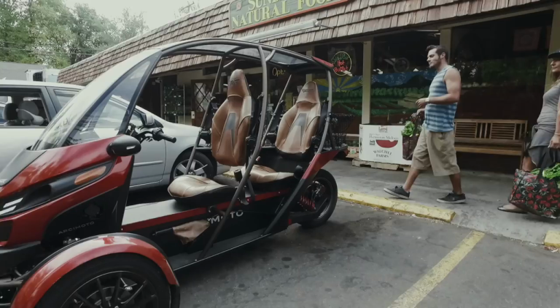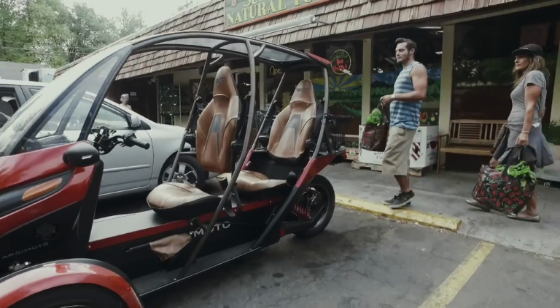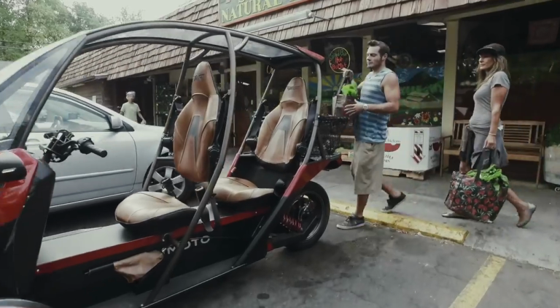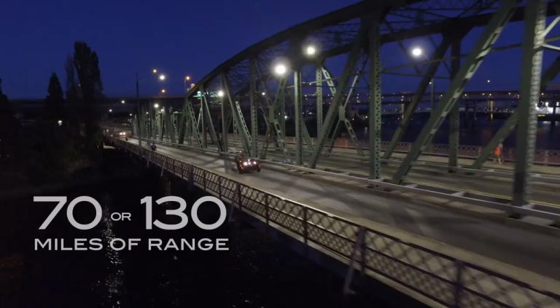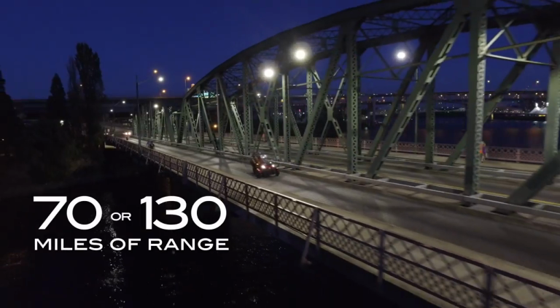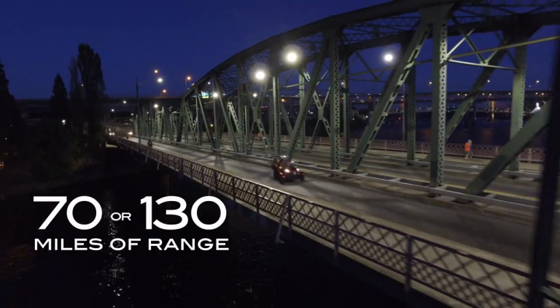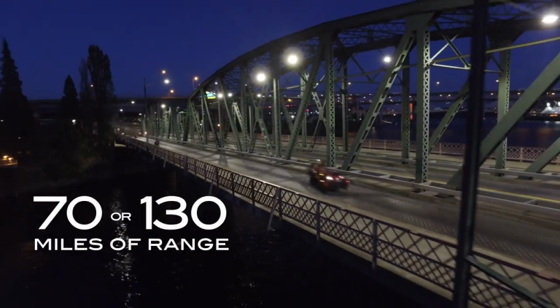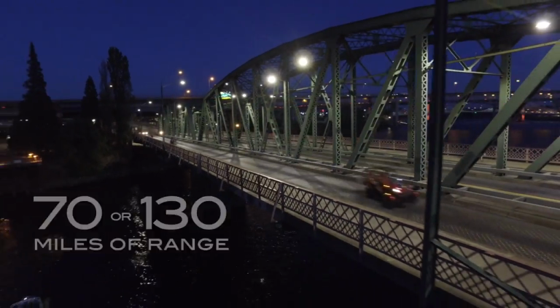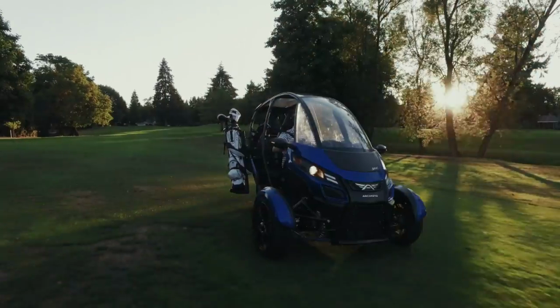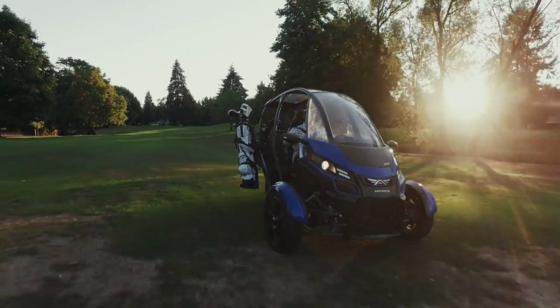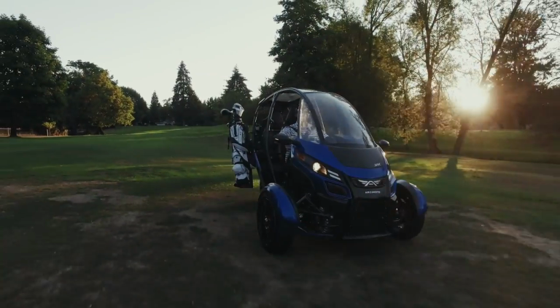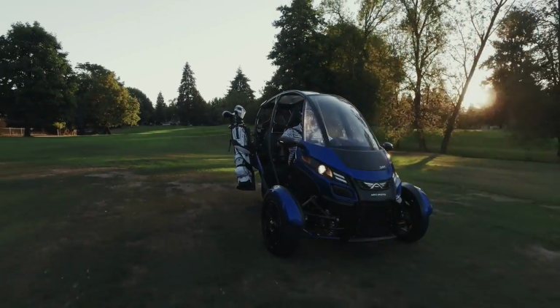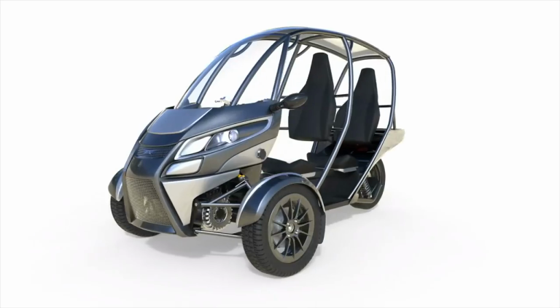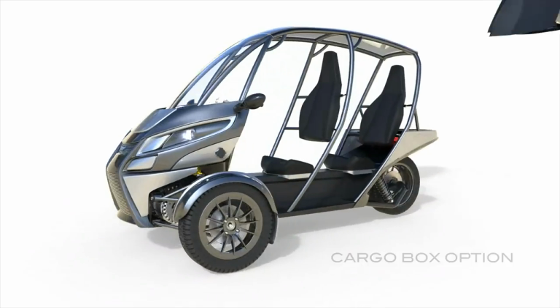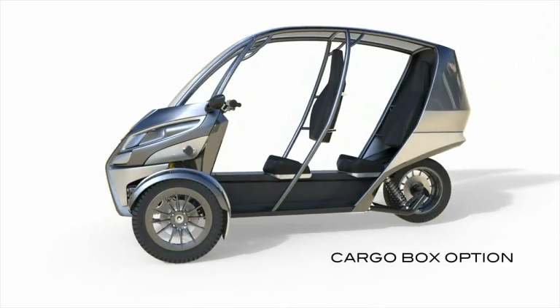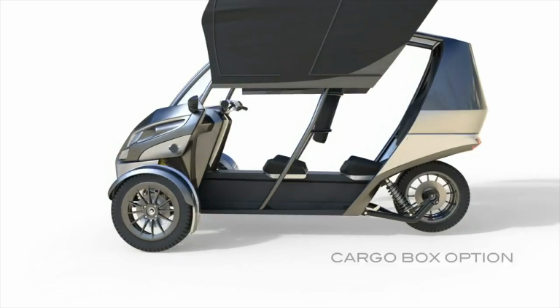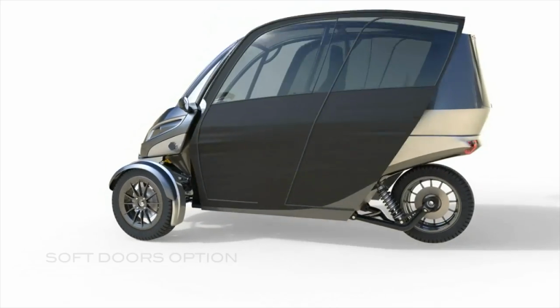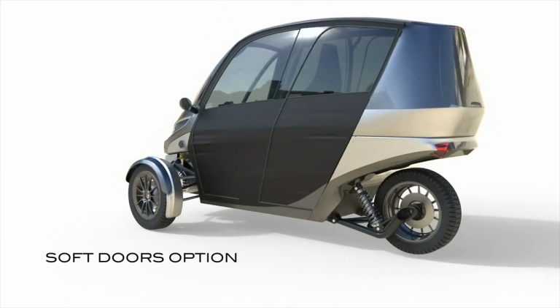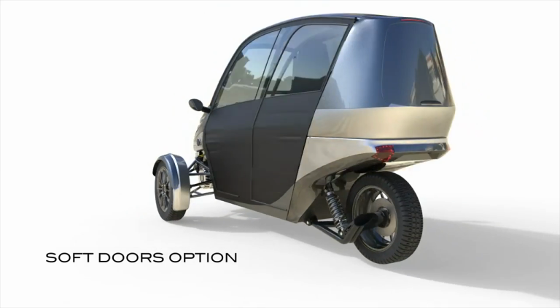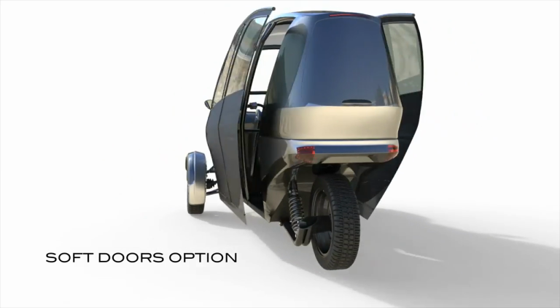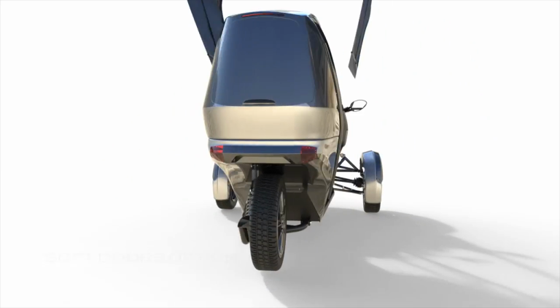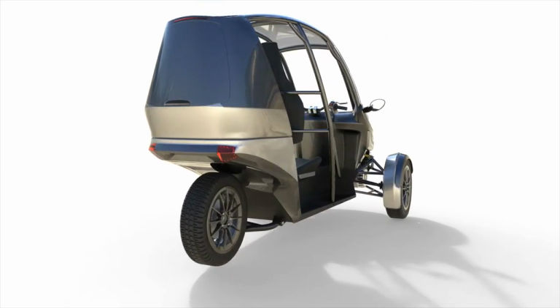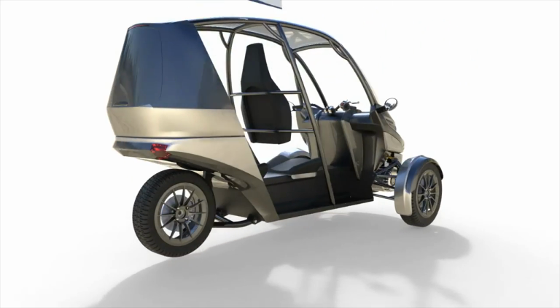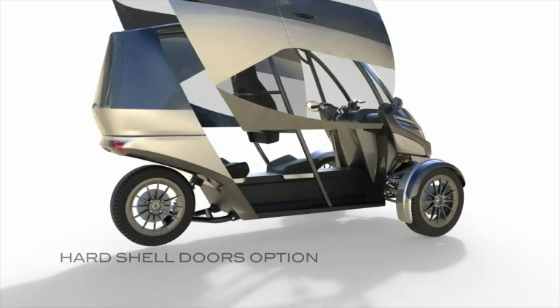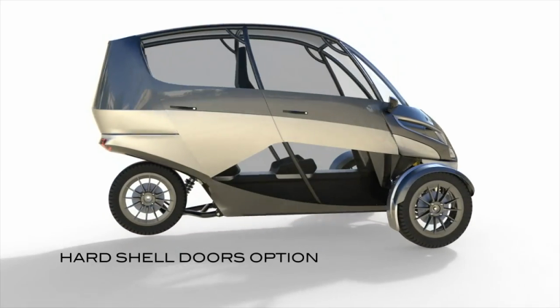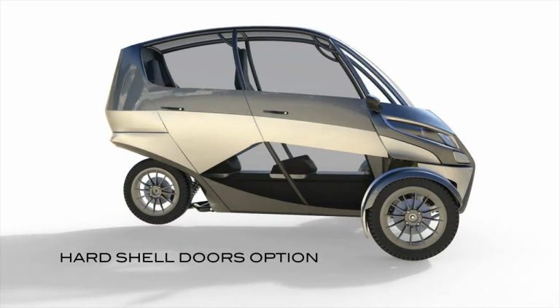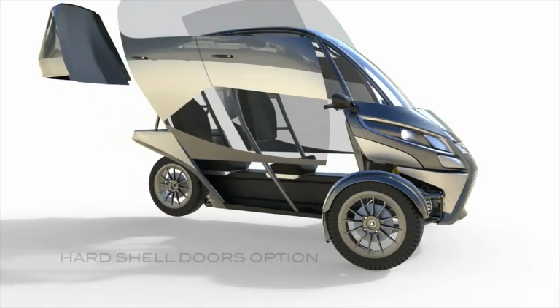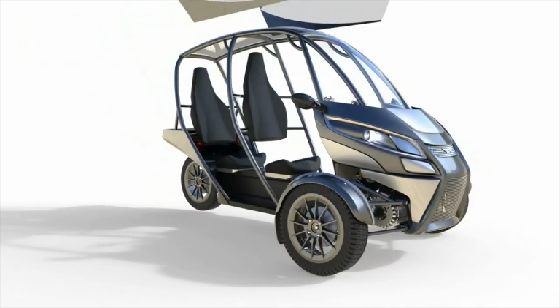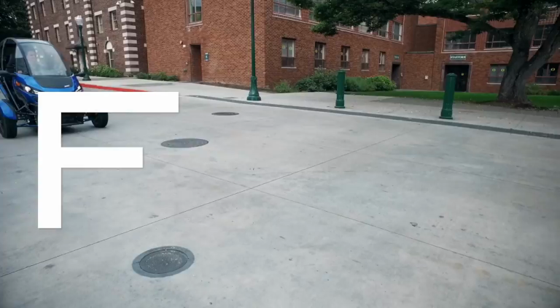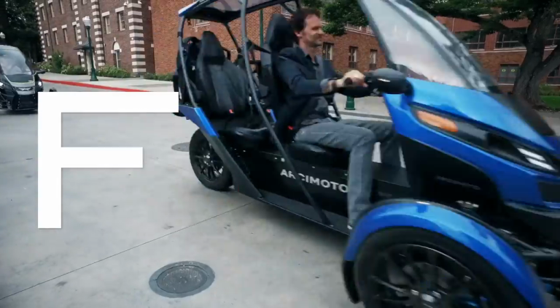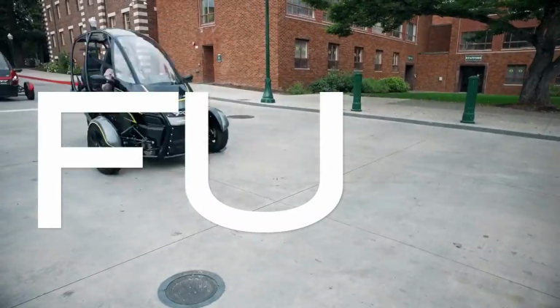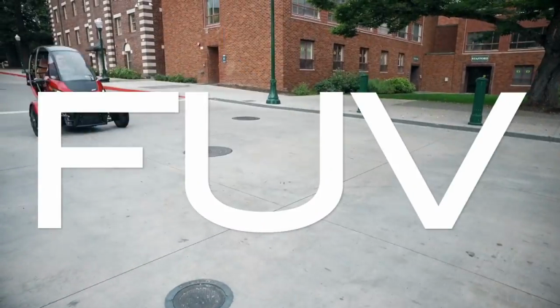But is it useful? You bet your heated seats it is. For the first time, extraordinary fun and daily utility have been combined in a single ultra-efficient vehicle. We've created a whole new category: the fun utility vehicle.